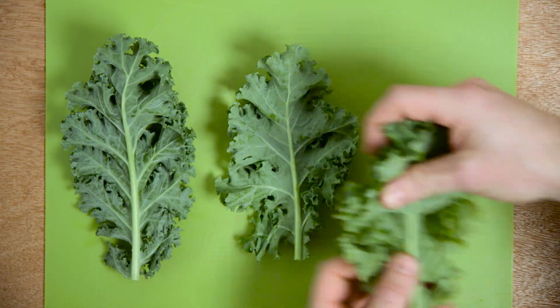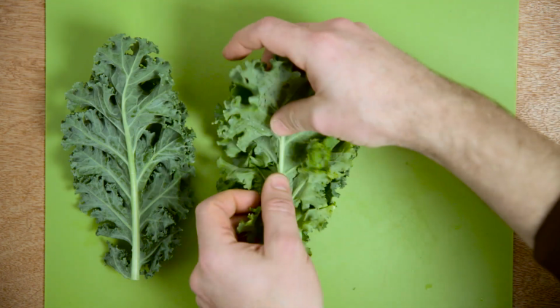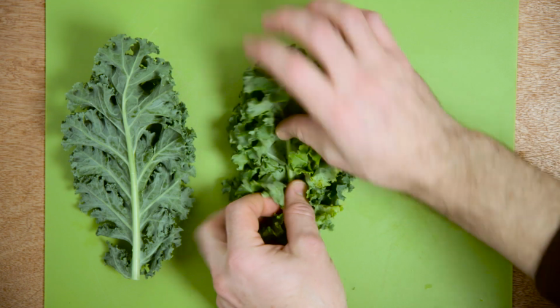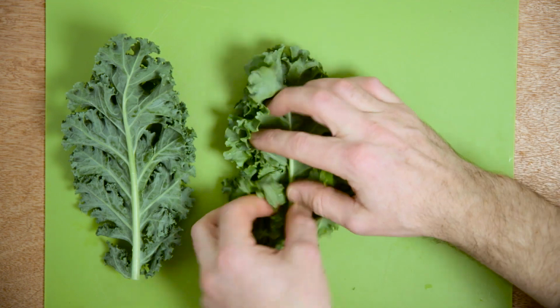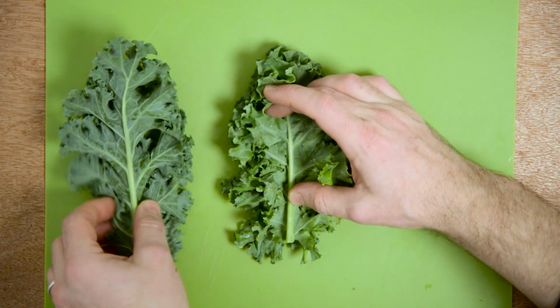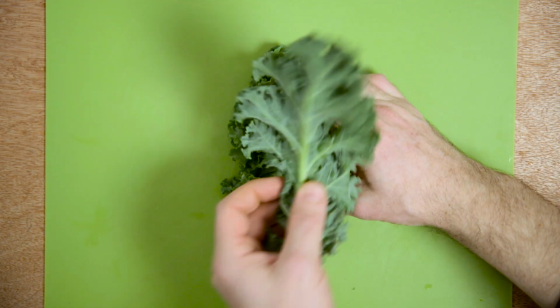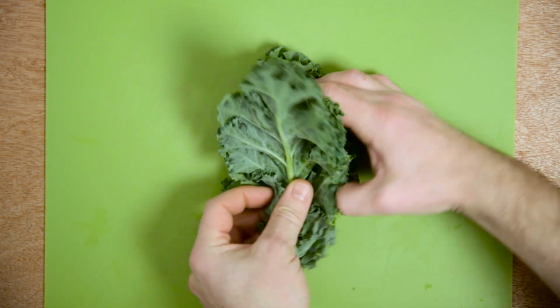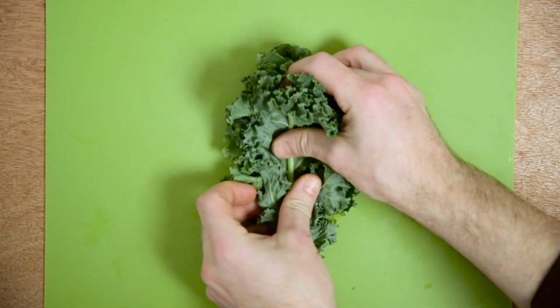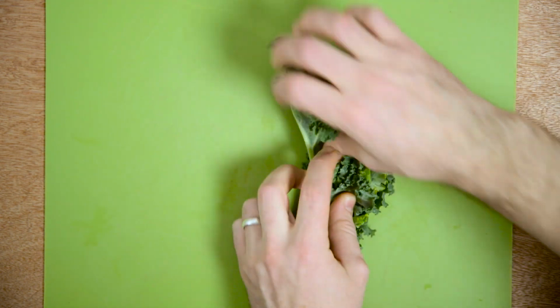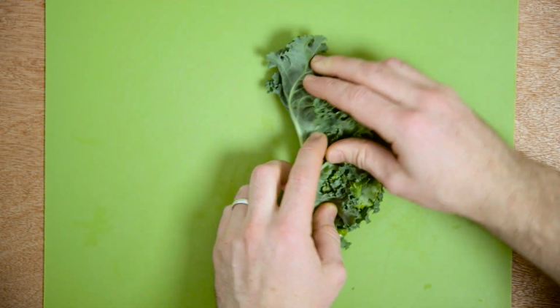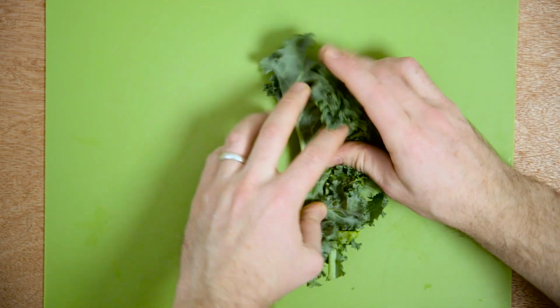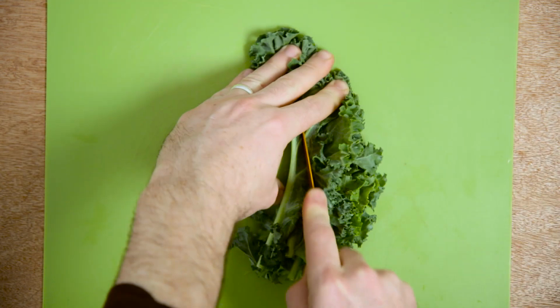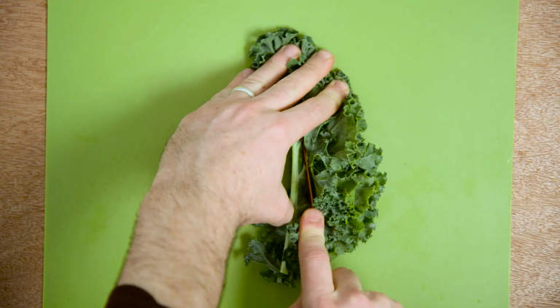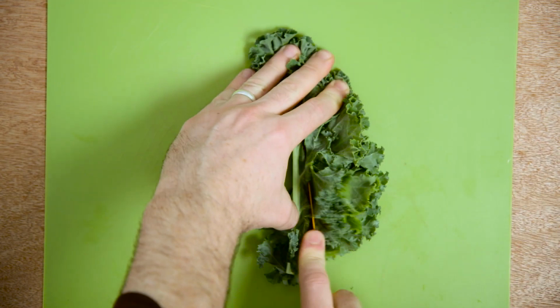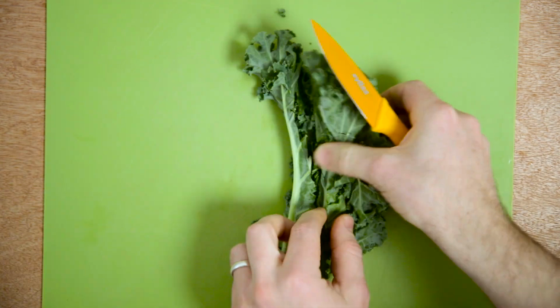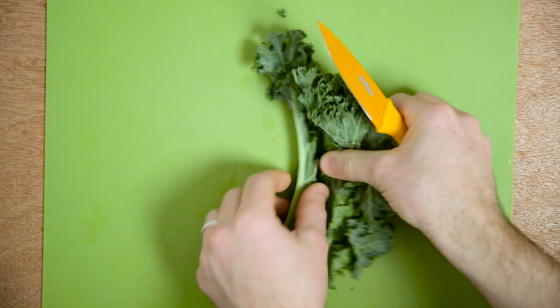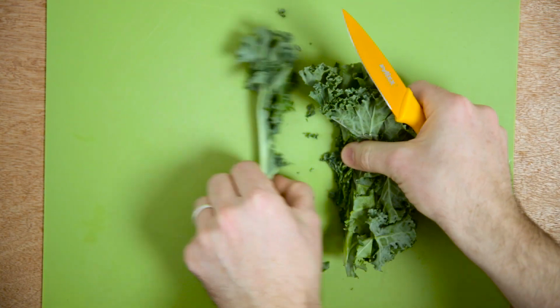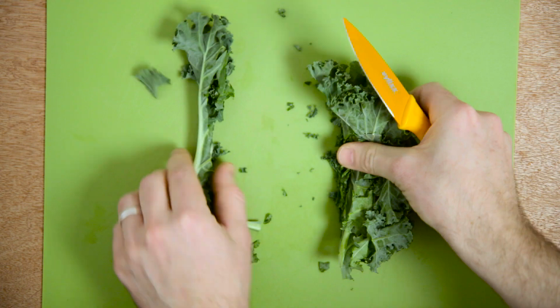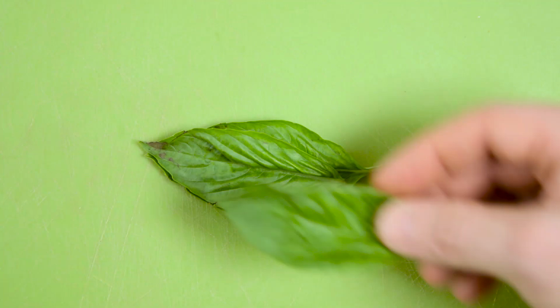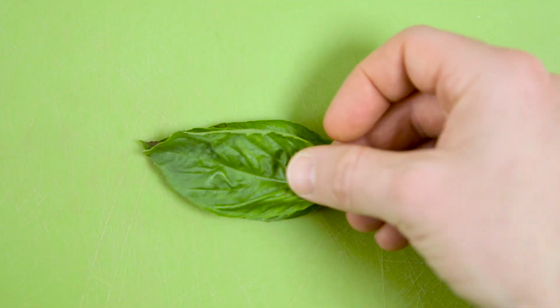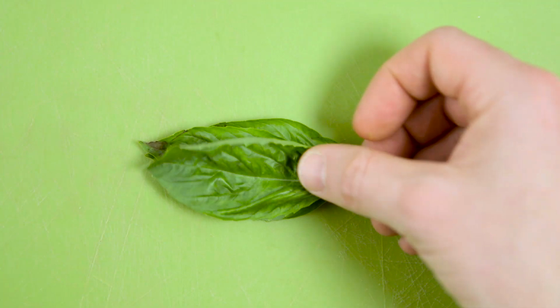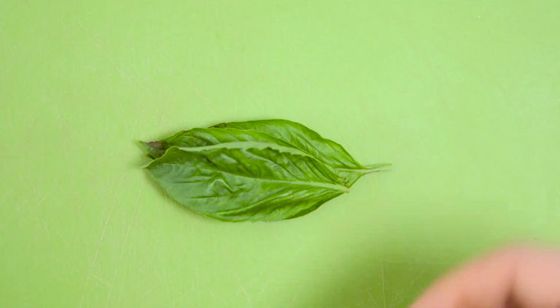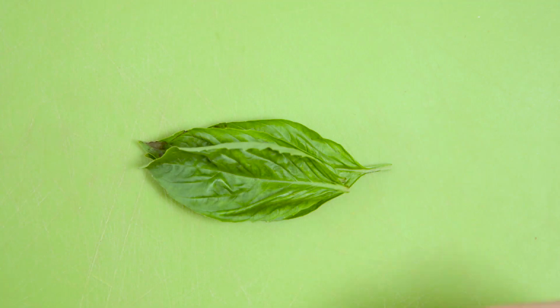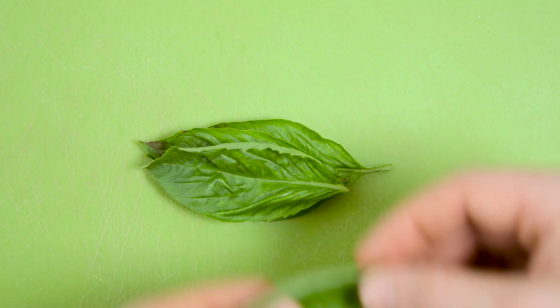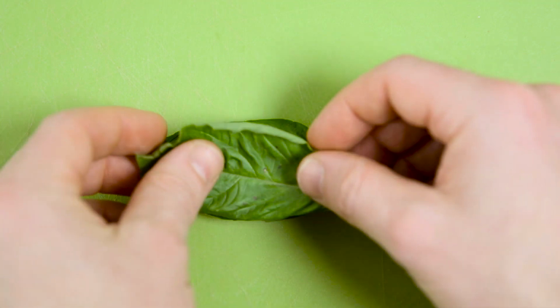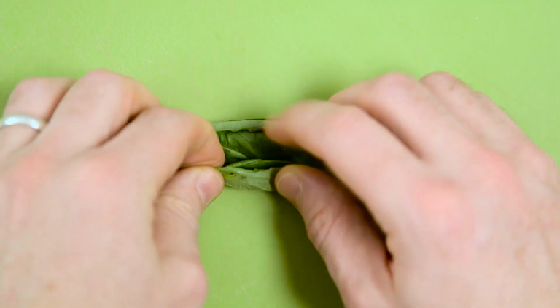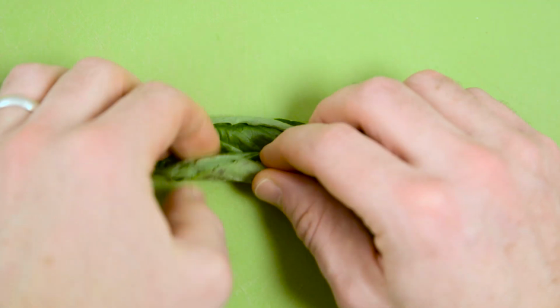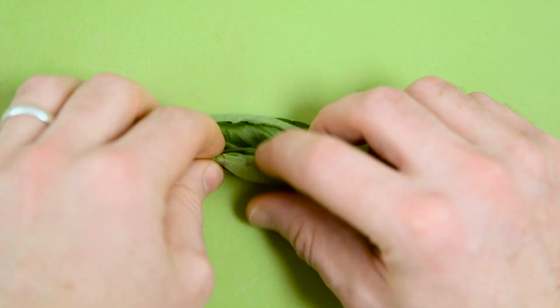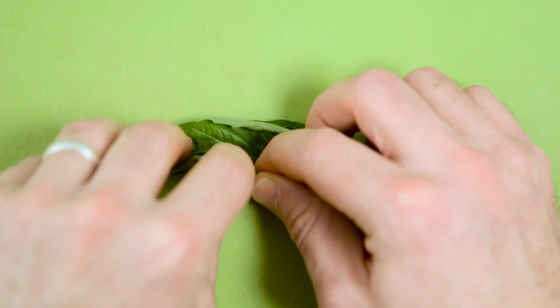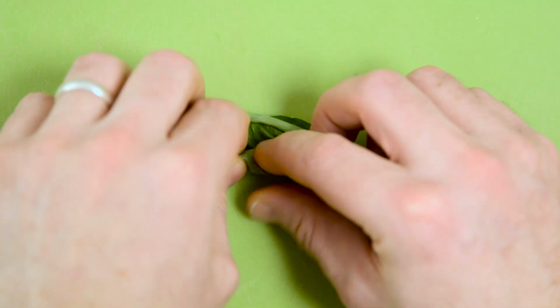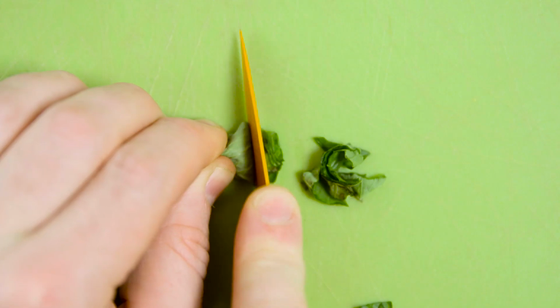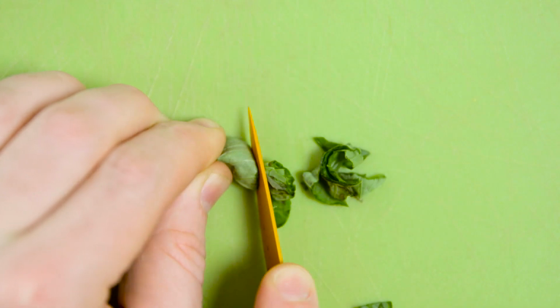Quickly remove the stems from kale by stacking multiple leaves, folding the bundle in half, and then cutting along the spines. You can use a similar trick with herbs like basil and sage by stacking, rolling, and slicing.